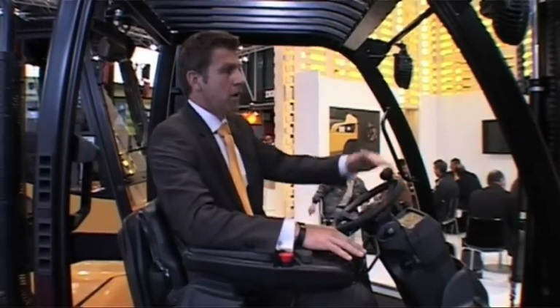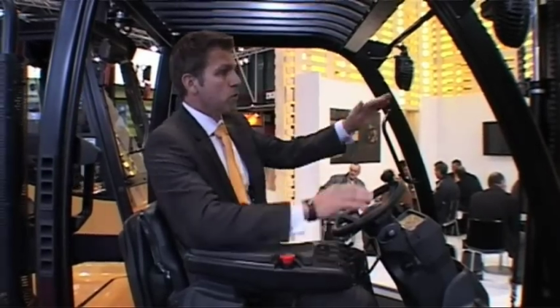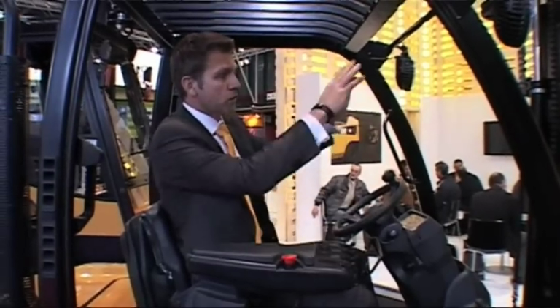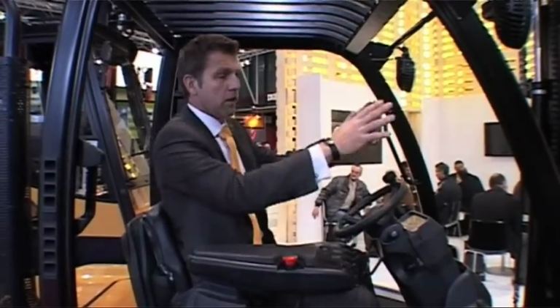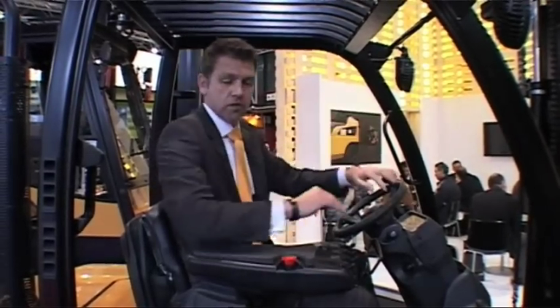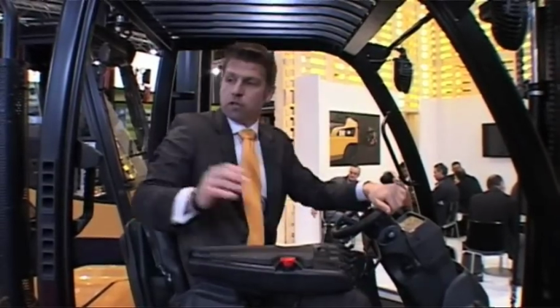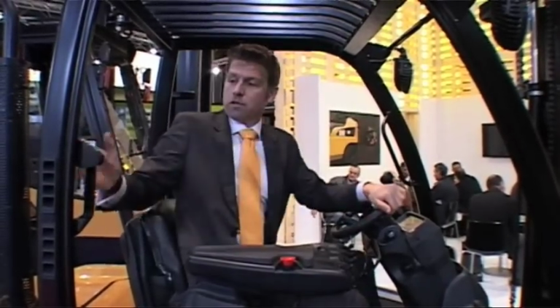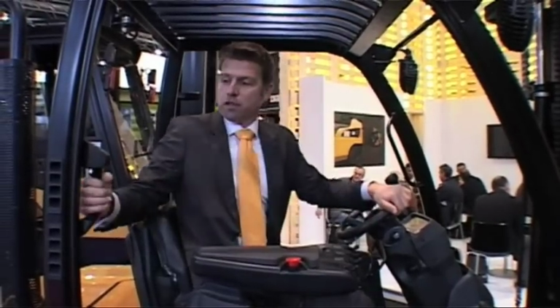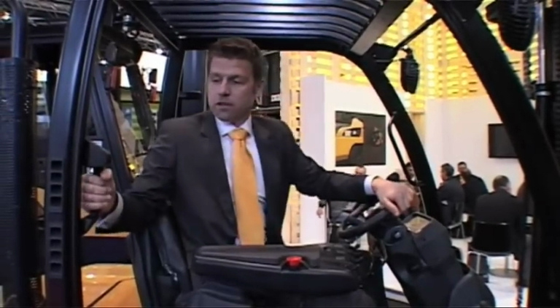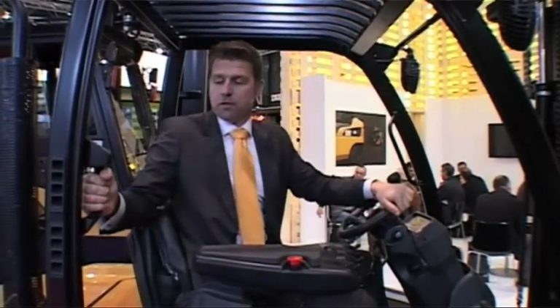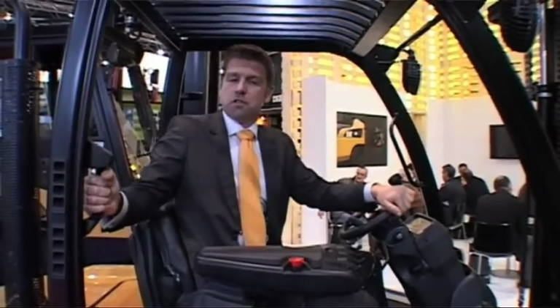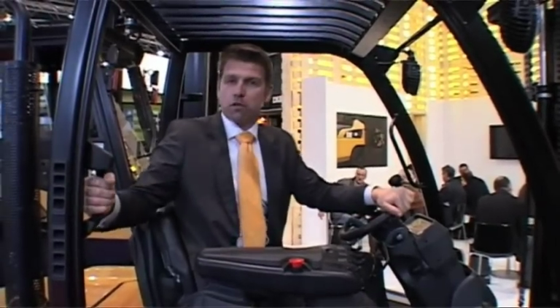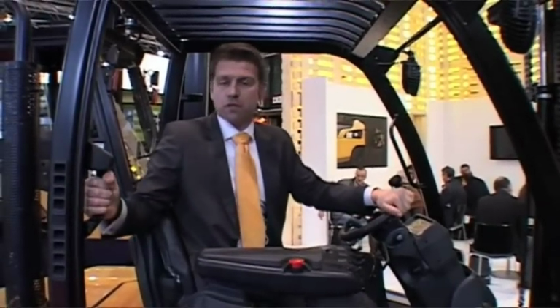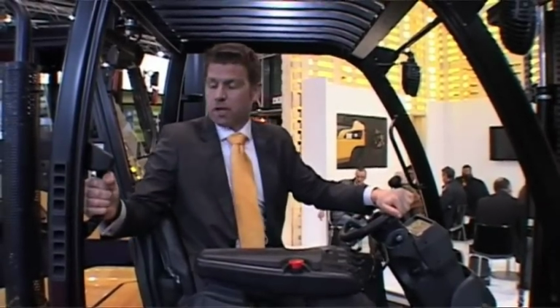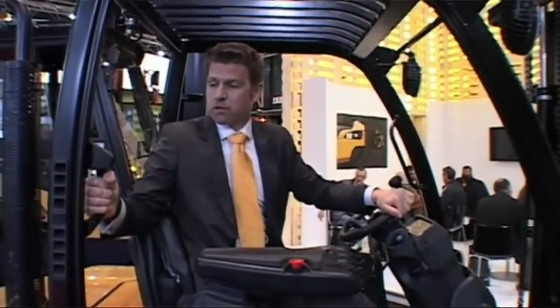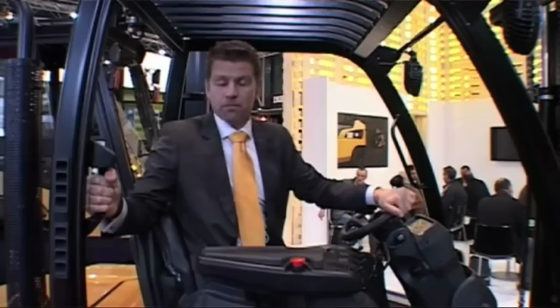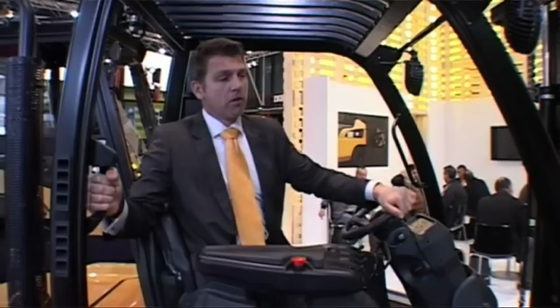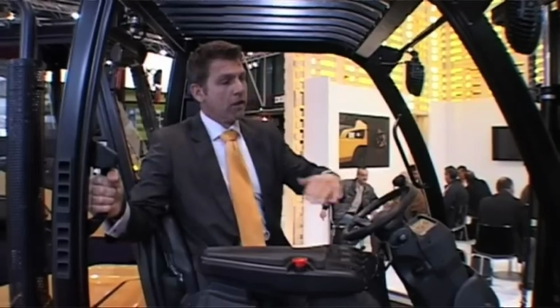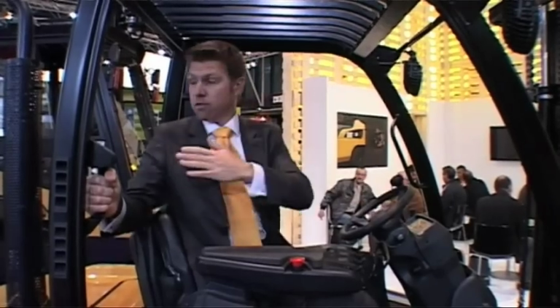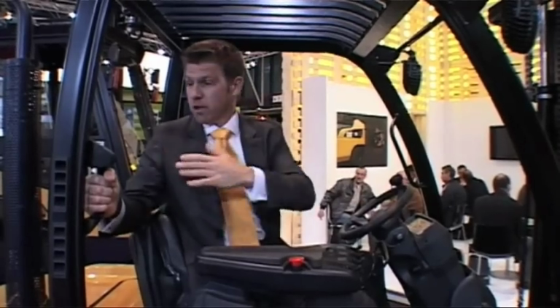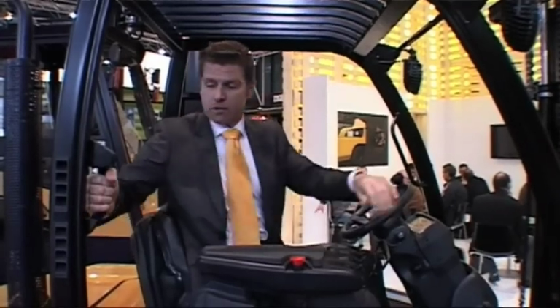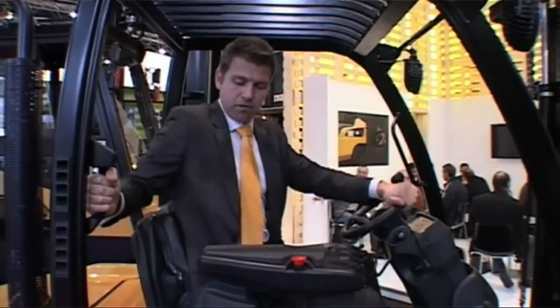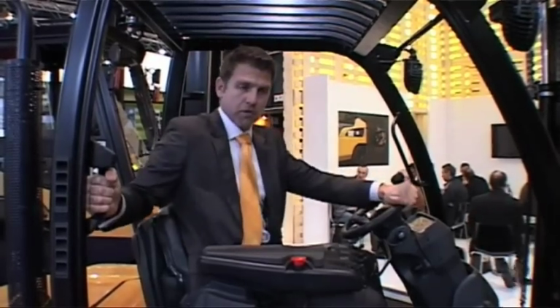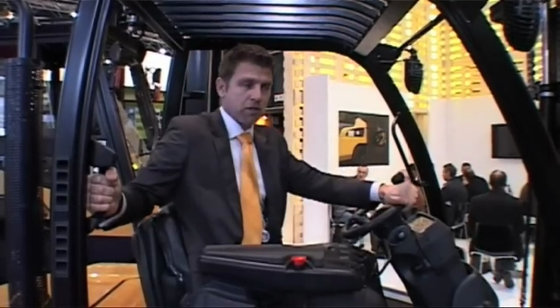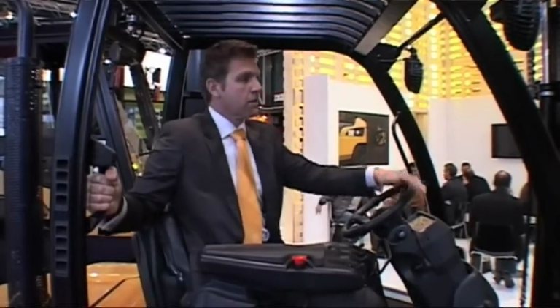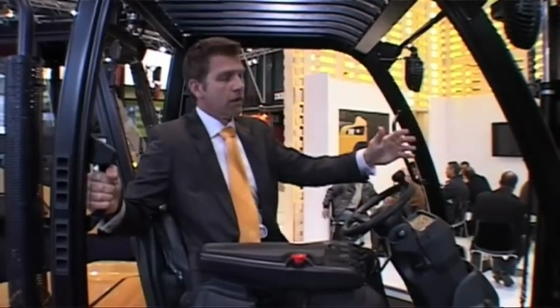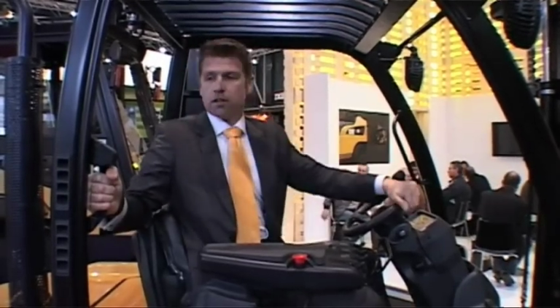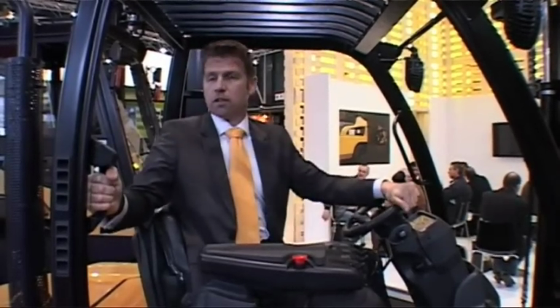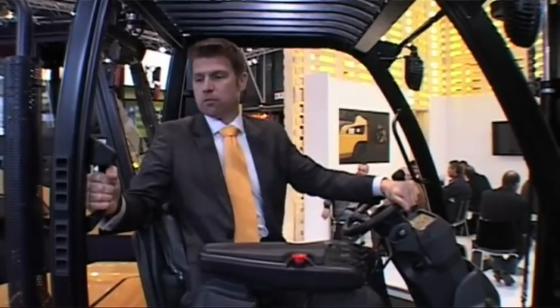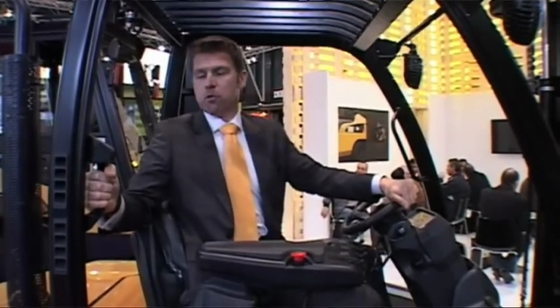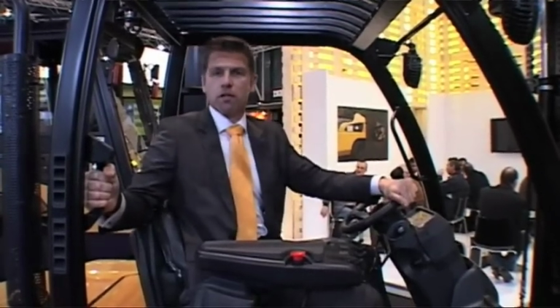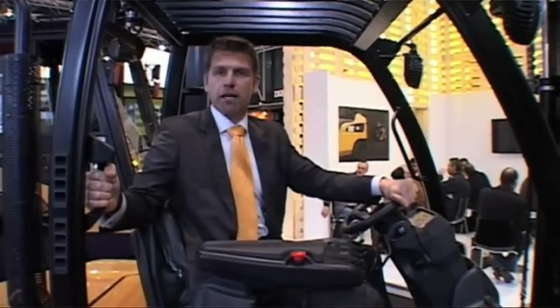And if you work with high loads, you have the feature of the backward trip, where you can drive backwards, sit tight and move her into the back.